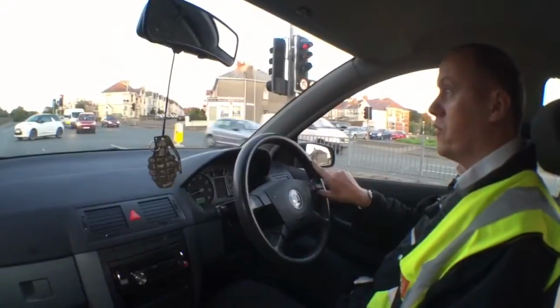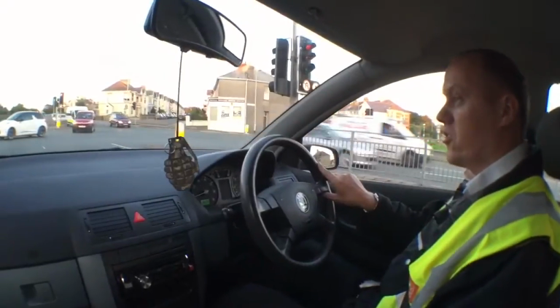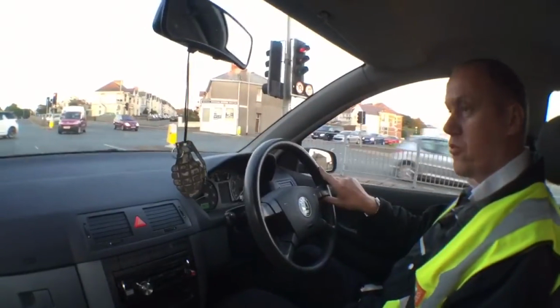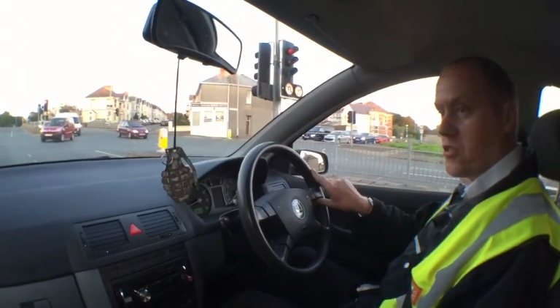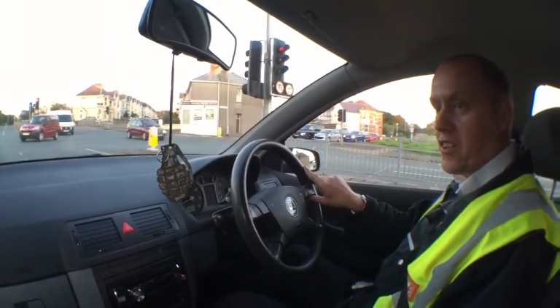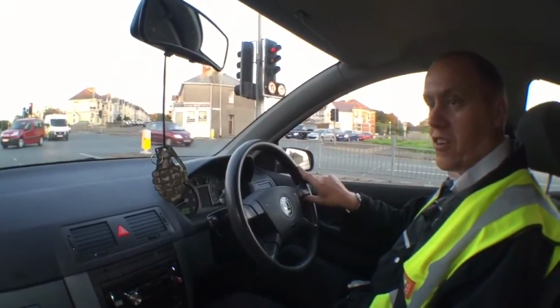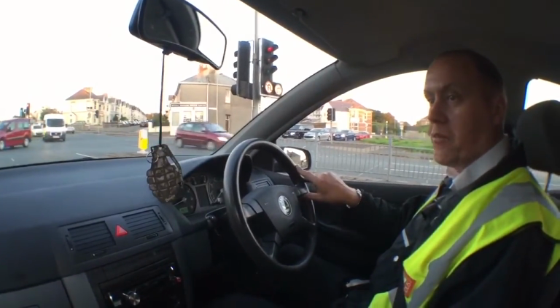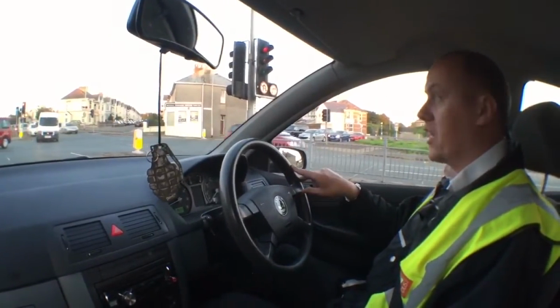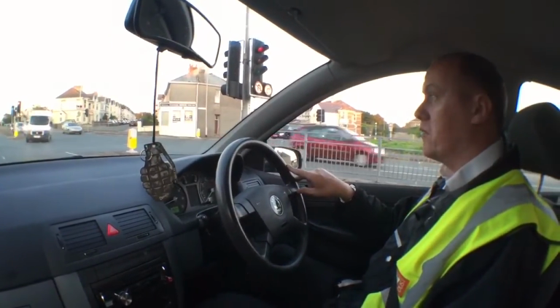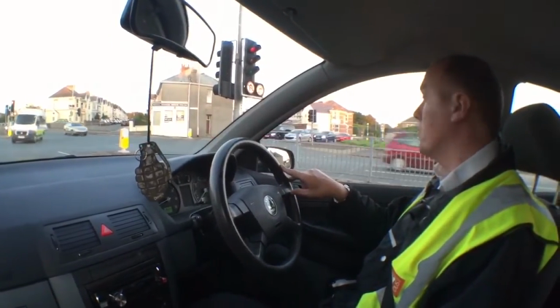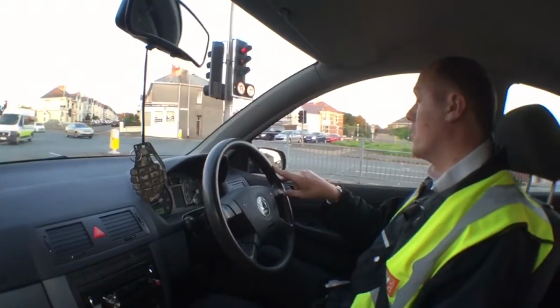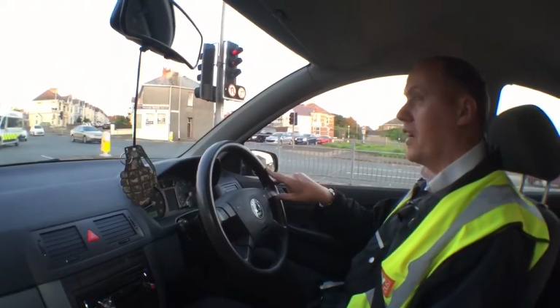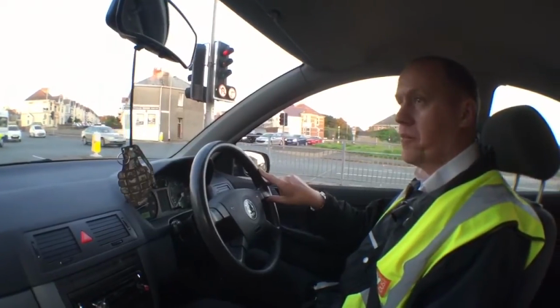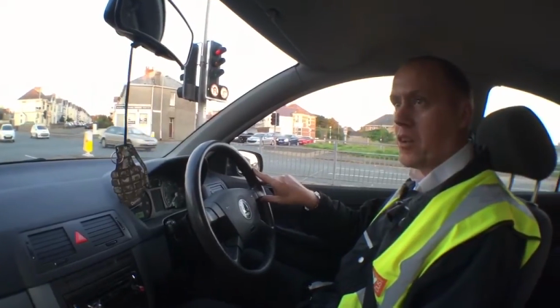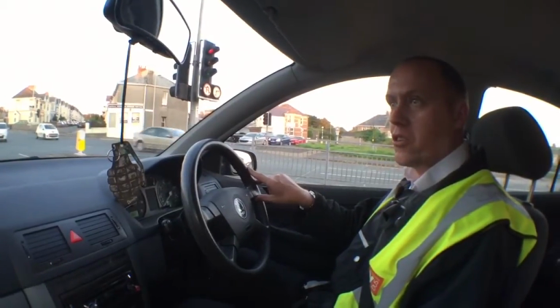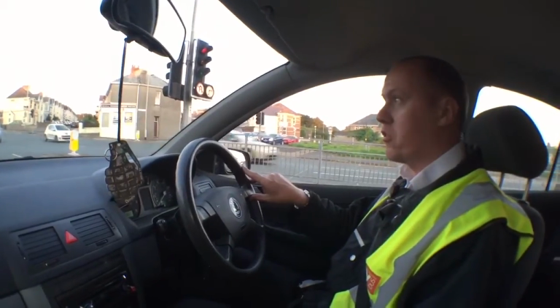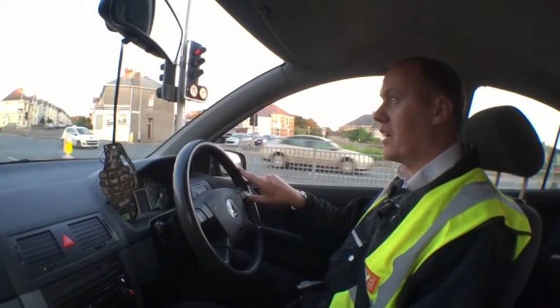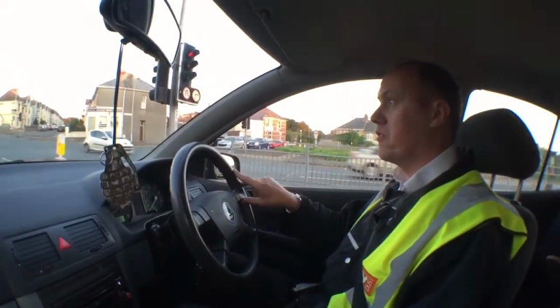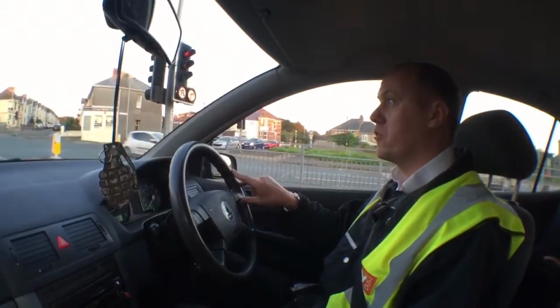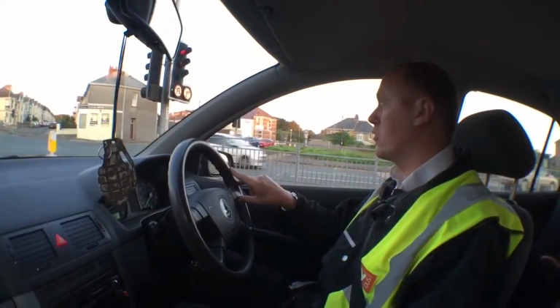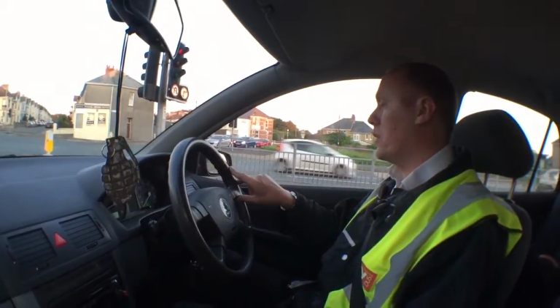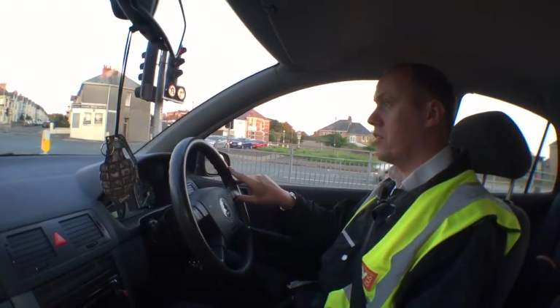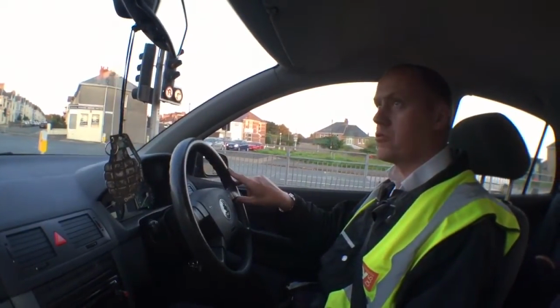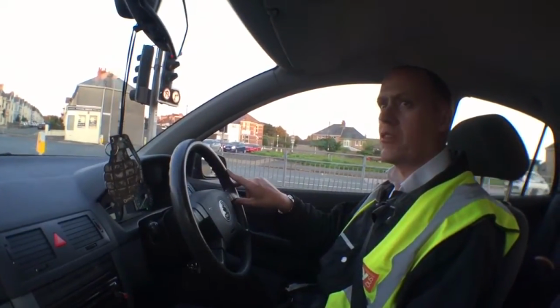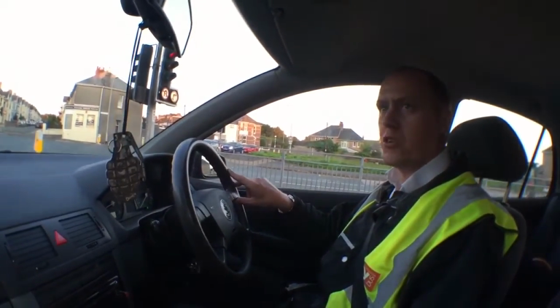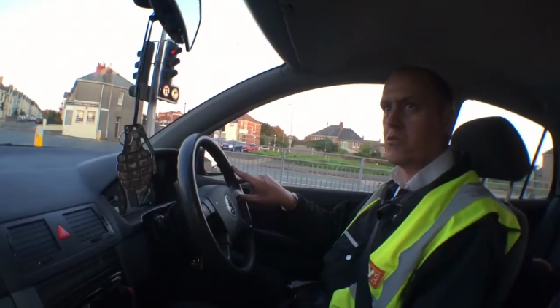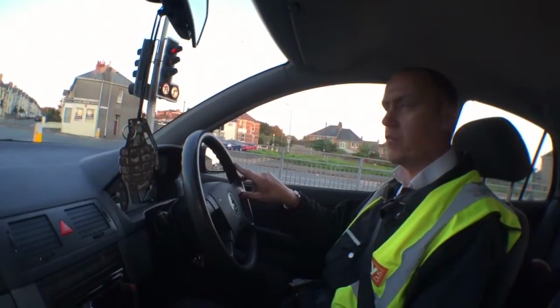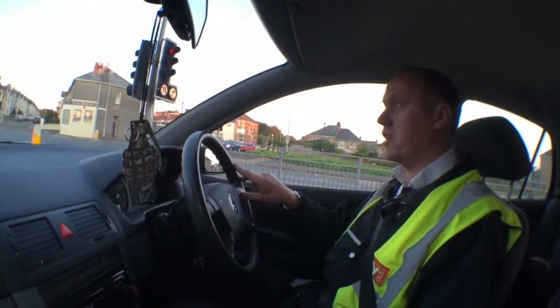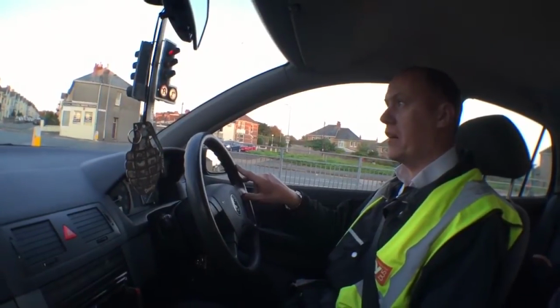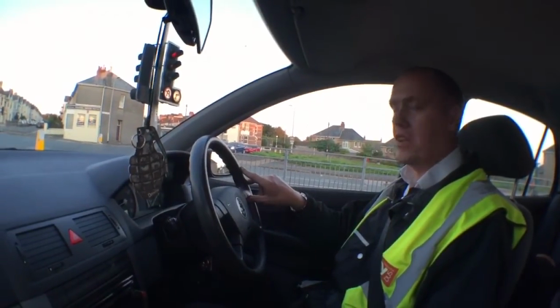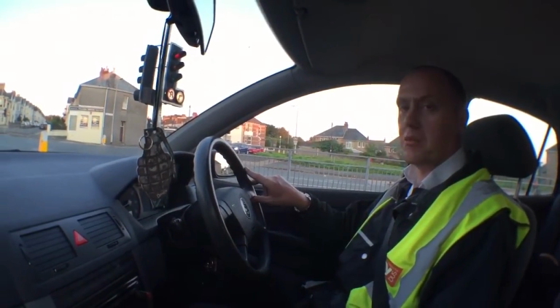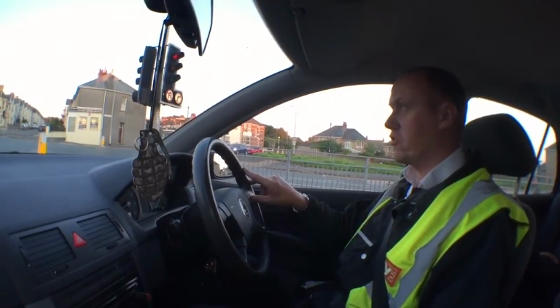It's just overall a really good car. Check out parkers.co.uk for reviews on the Skoda Fabia - owners reviews, running costs. Really cheap on petrol, really cheap on insurance.